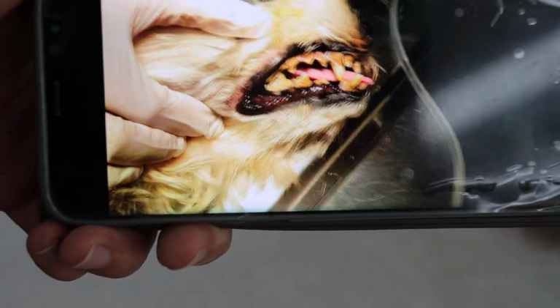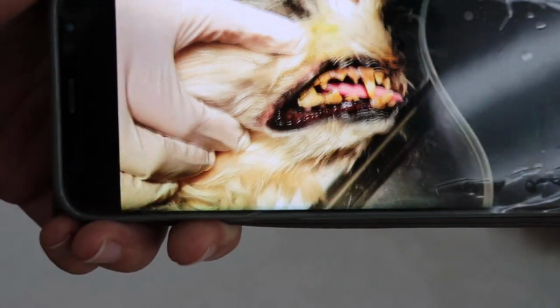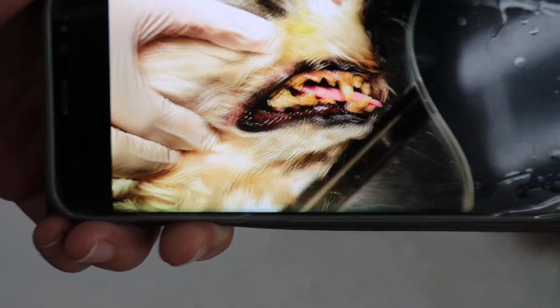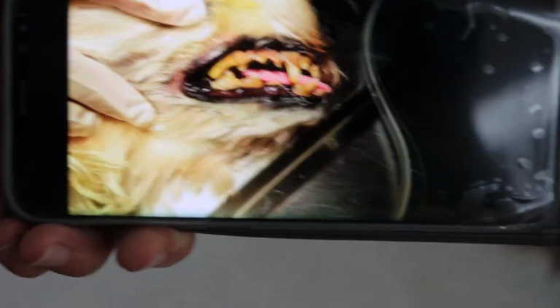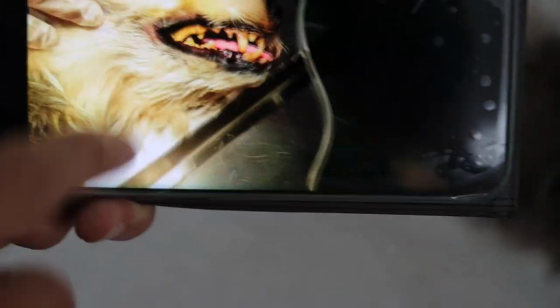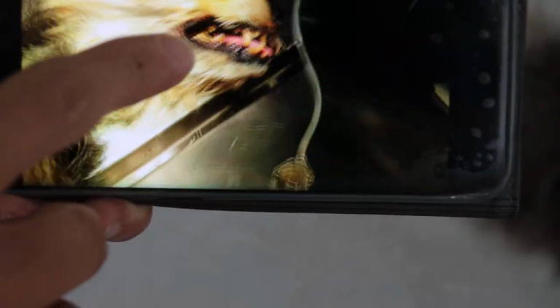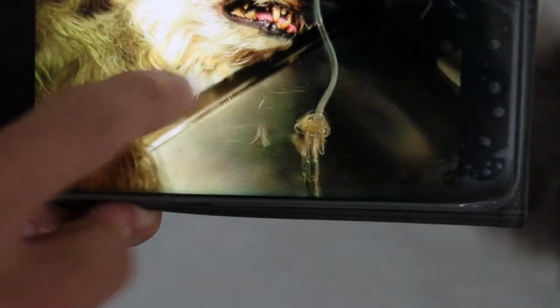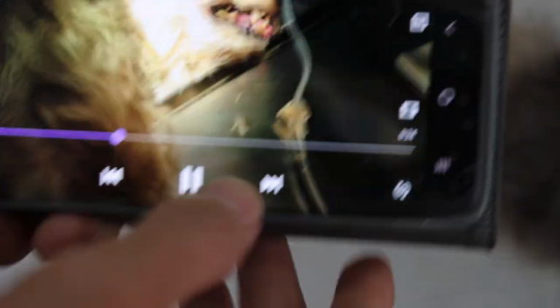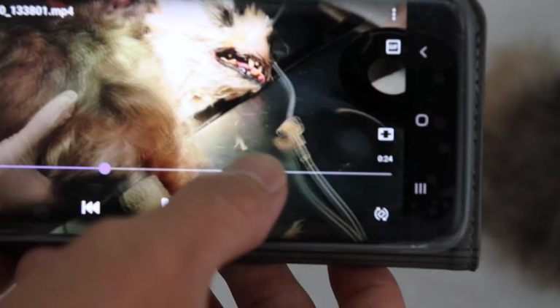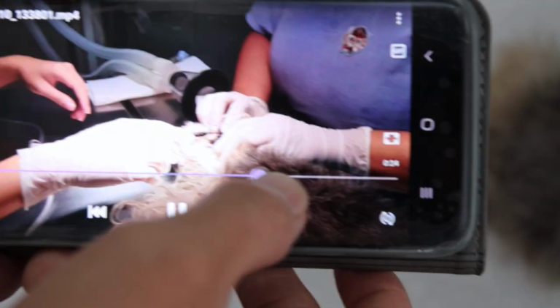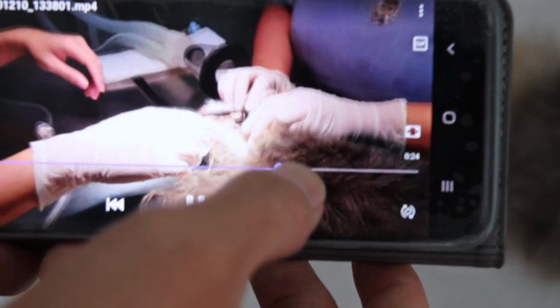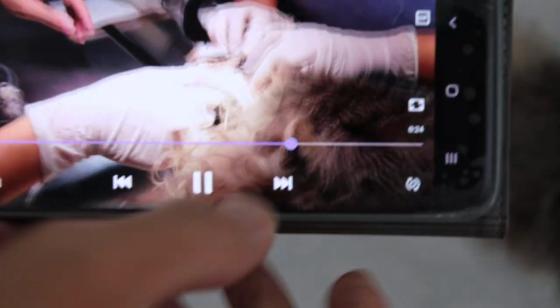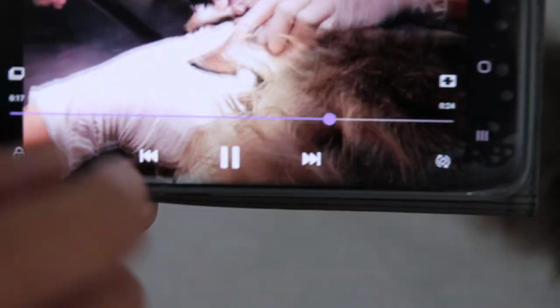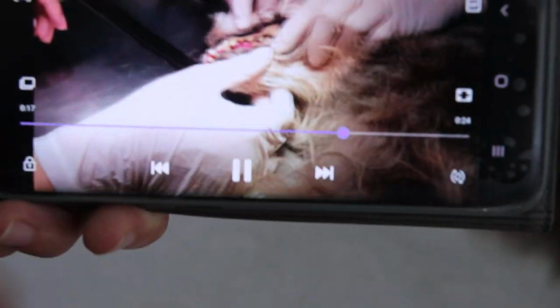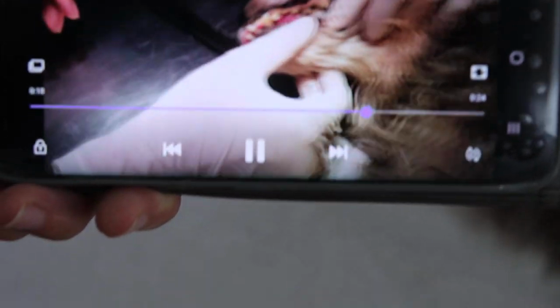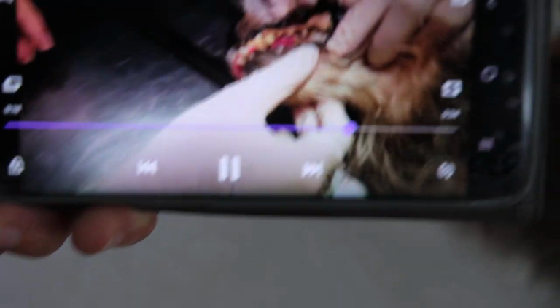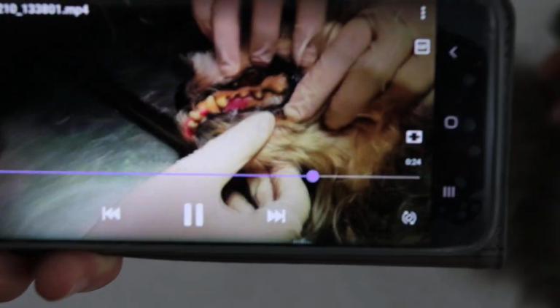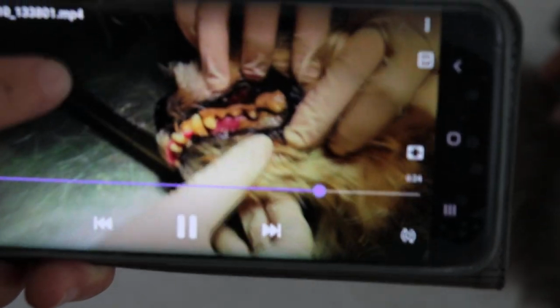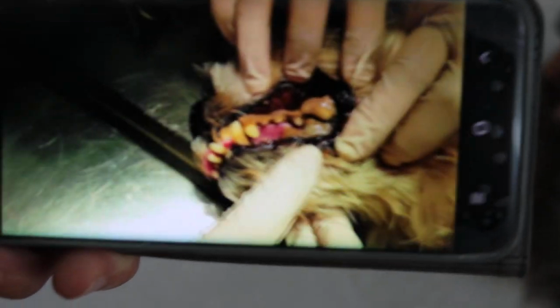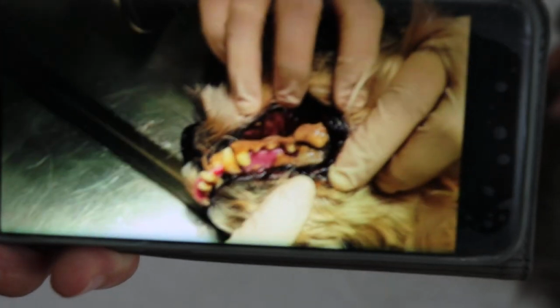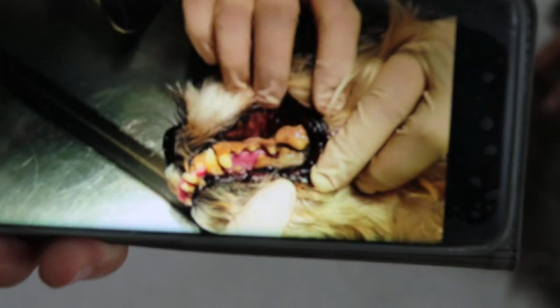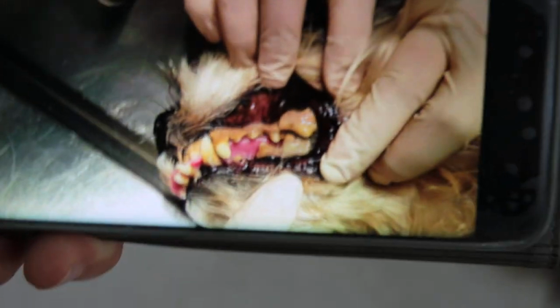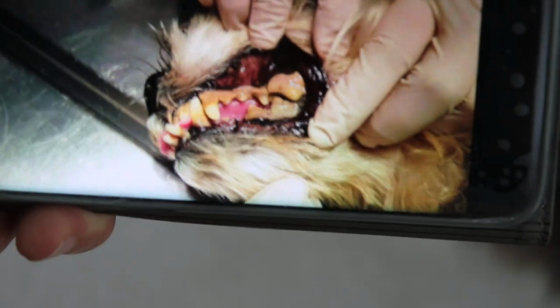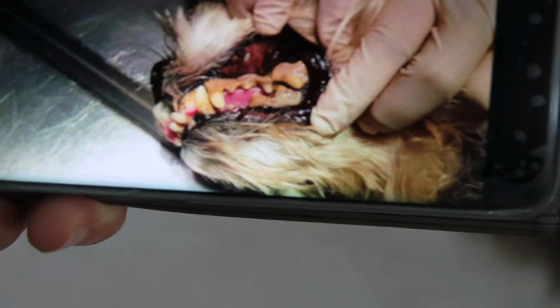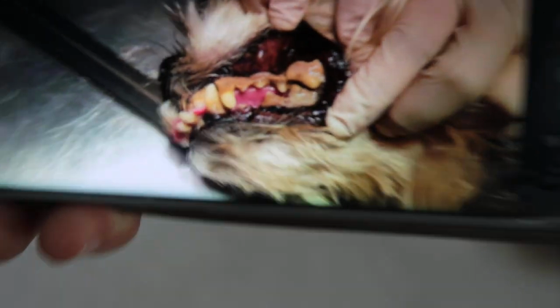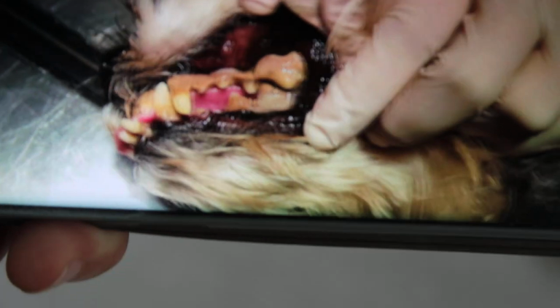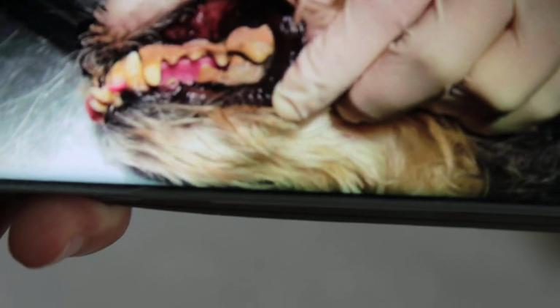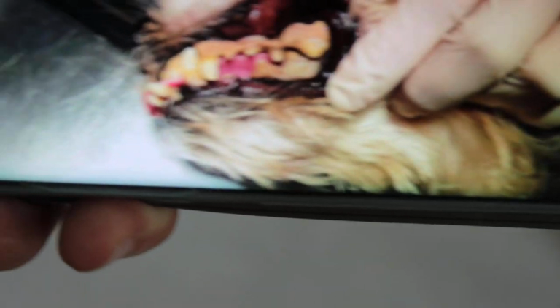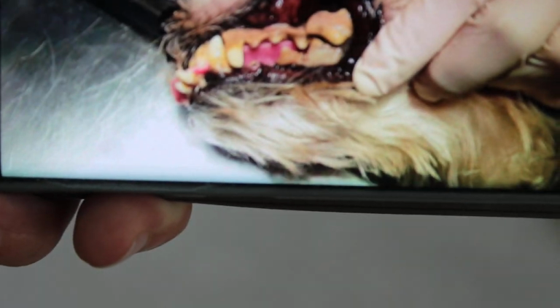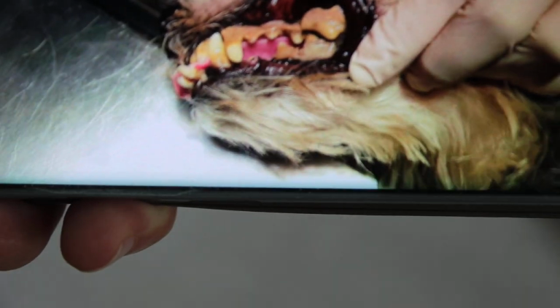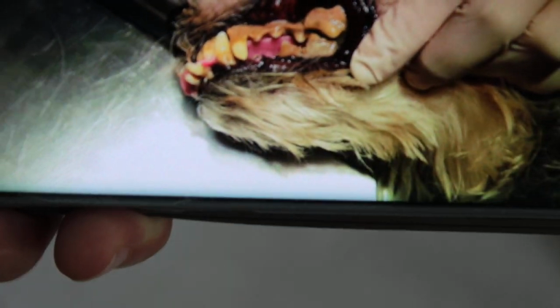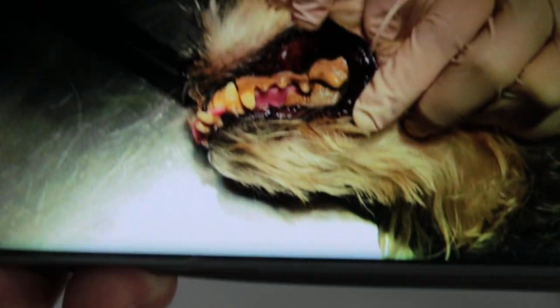We're showing one side — the right side. How about the left side? The left side also has bad teeth.